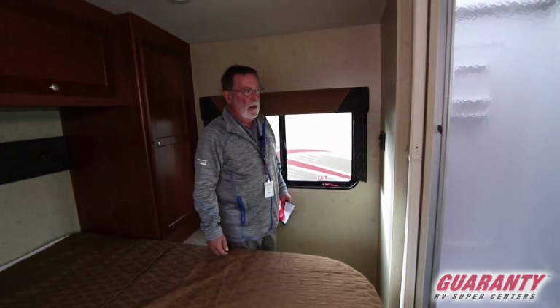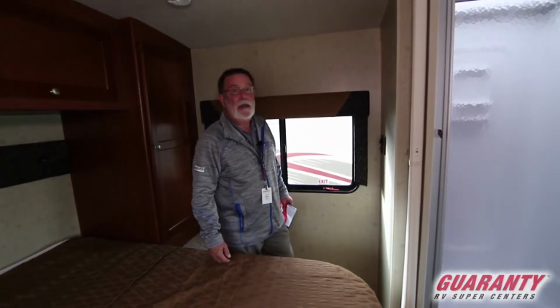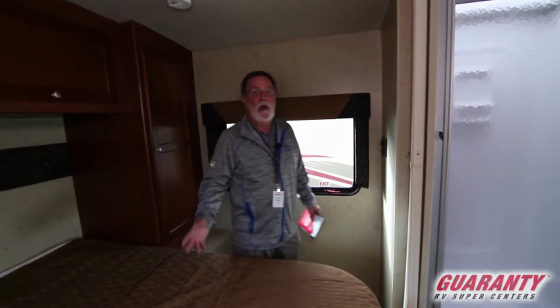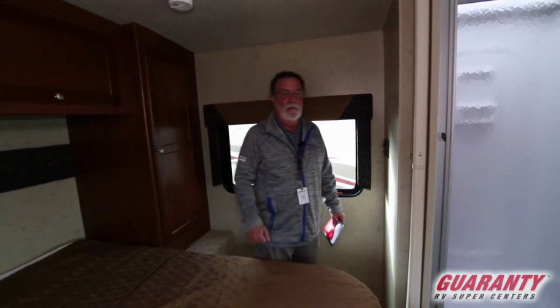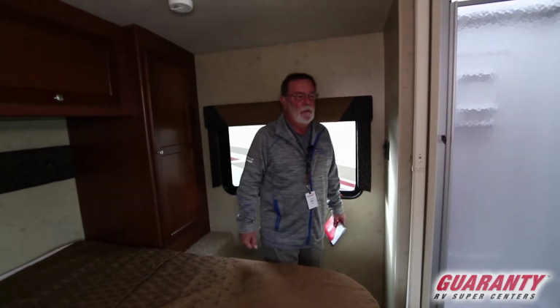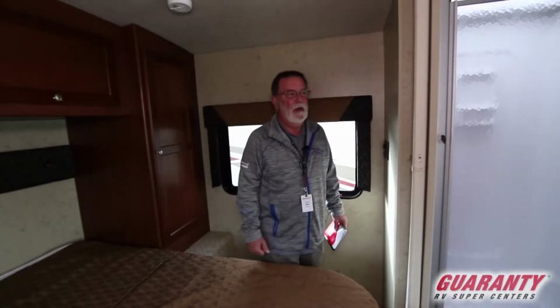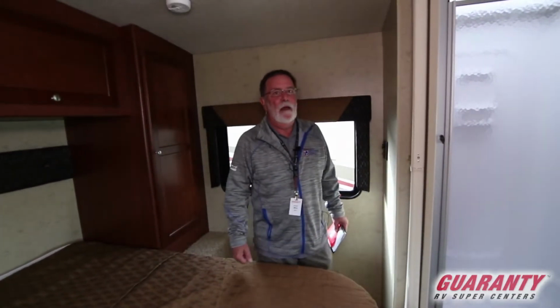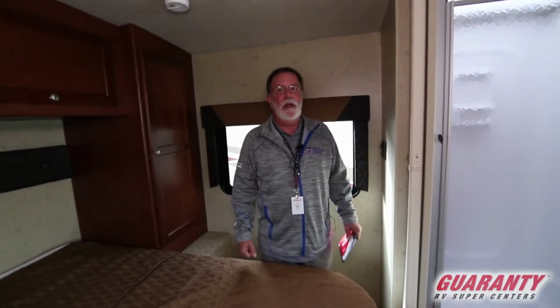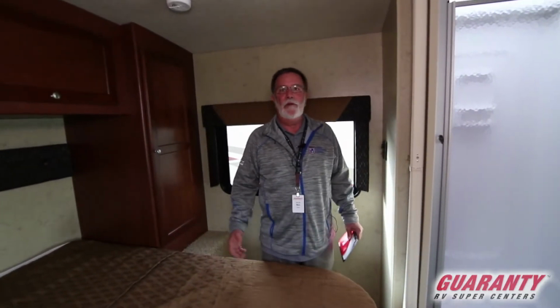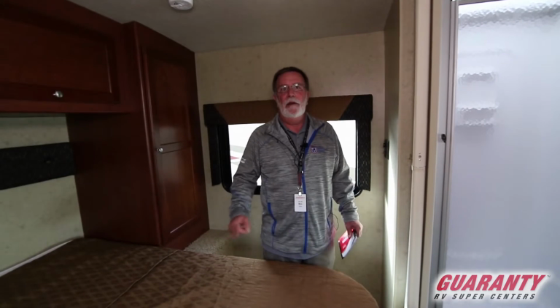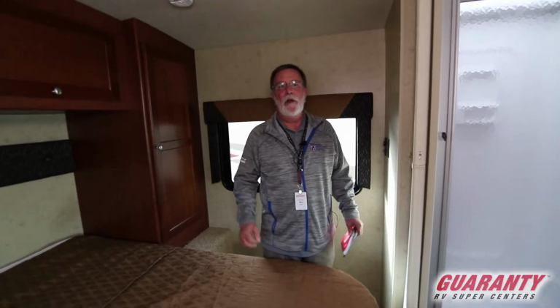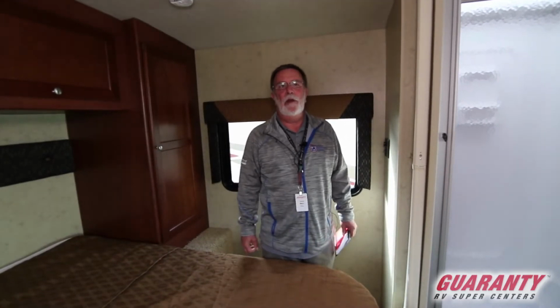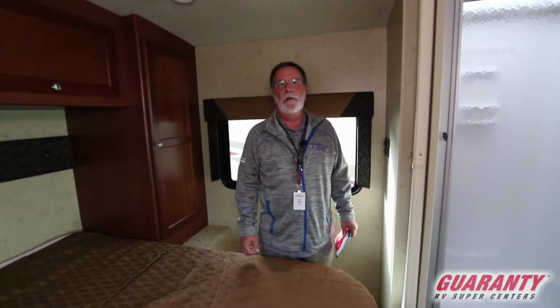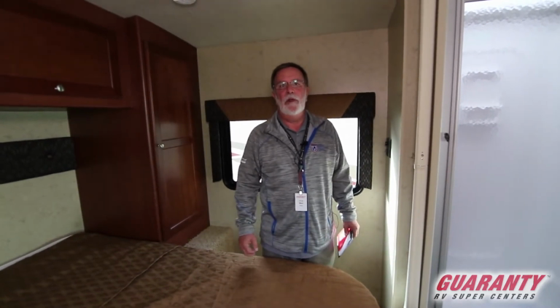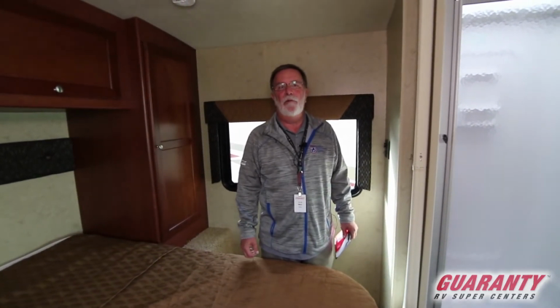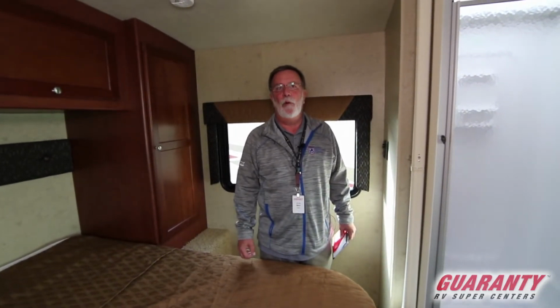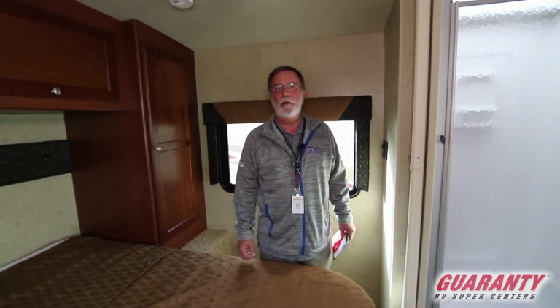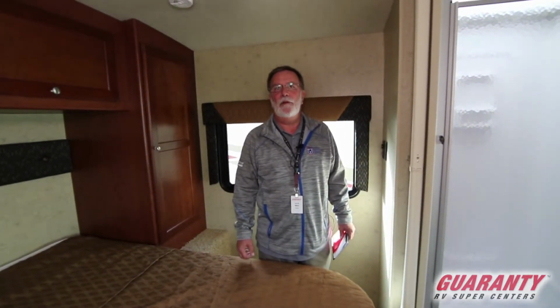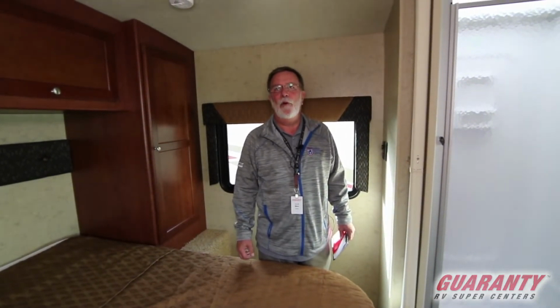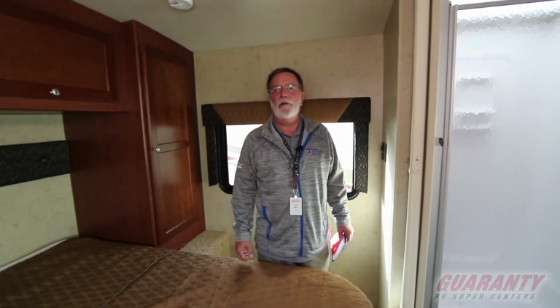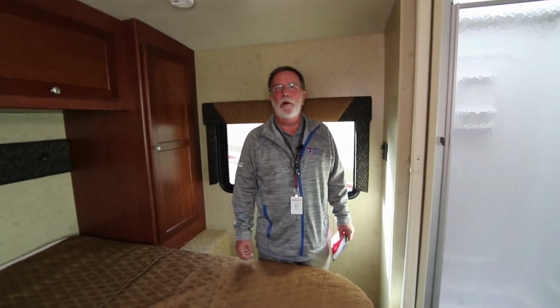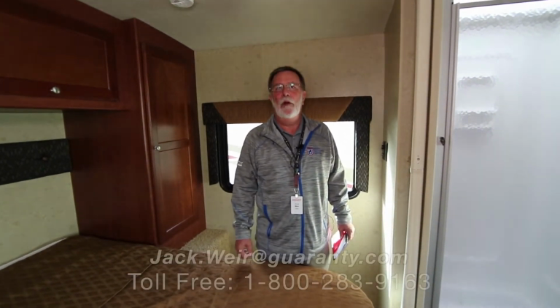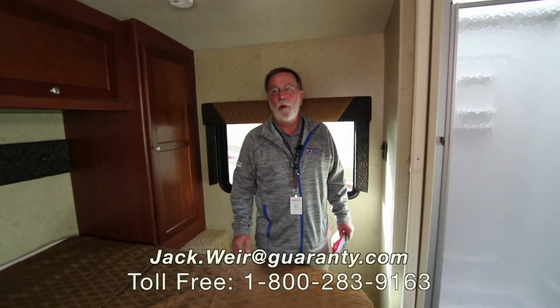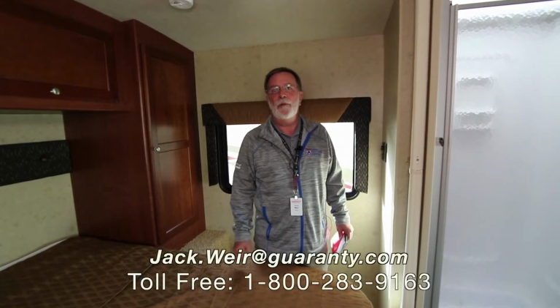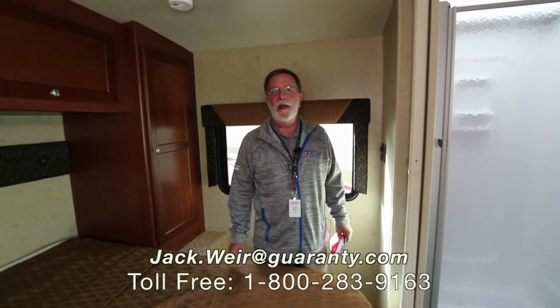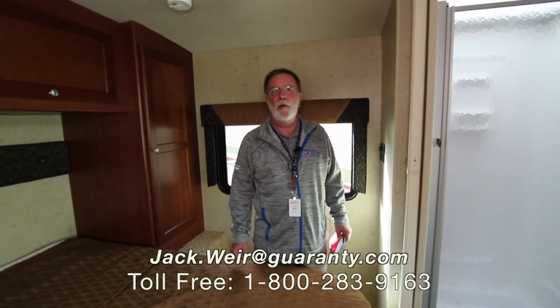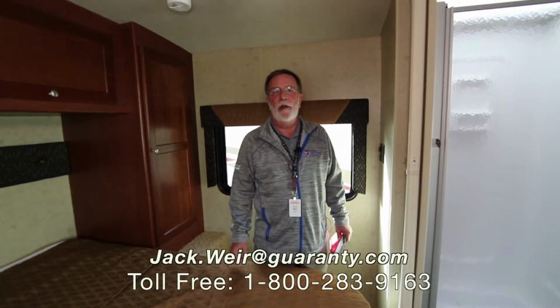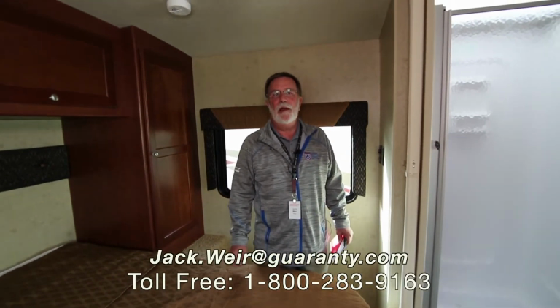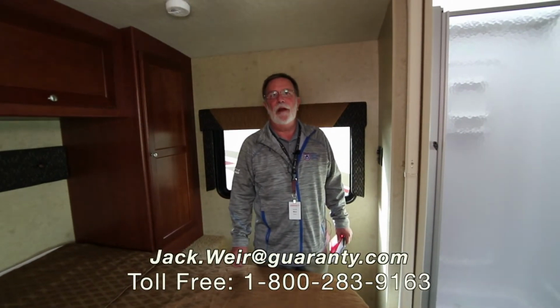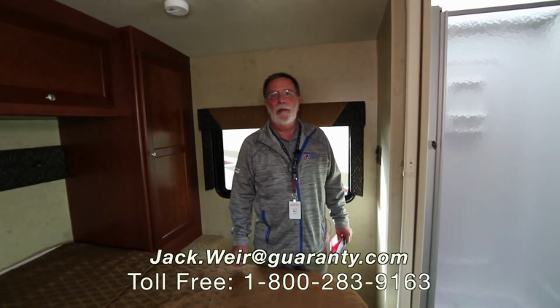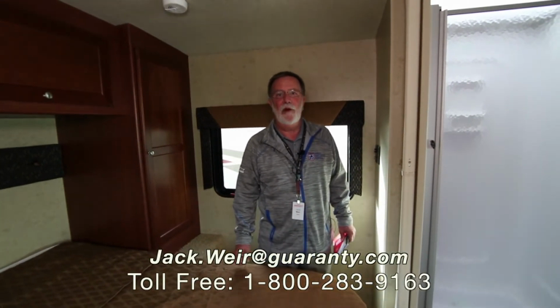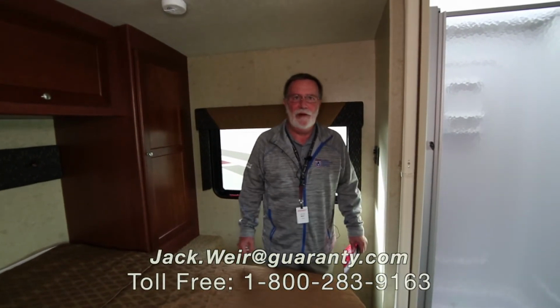In any case, this was the Winnebago Vista. Any questions on it, give me a call at 541-654-1820 or email me at jack.weir@guaranty.com. Thank you very much for your time.